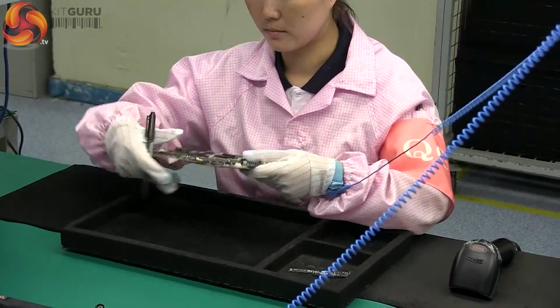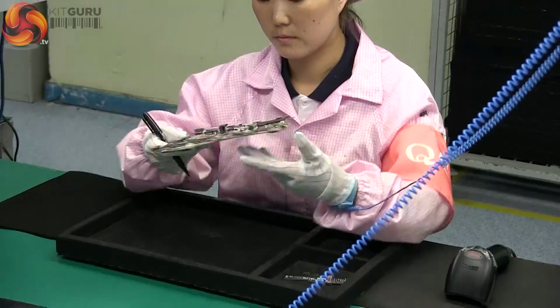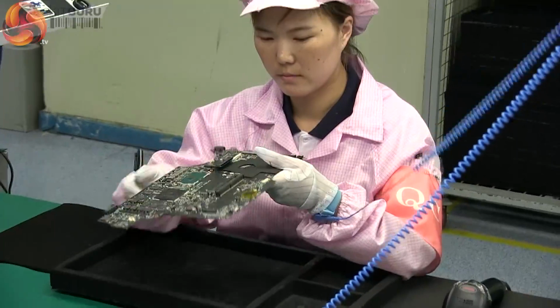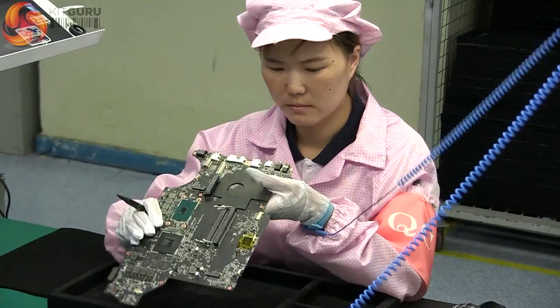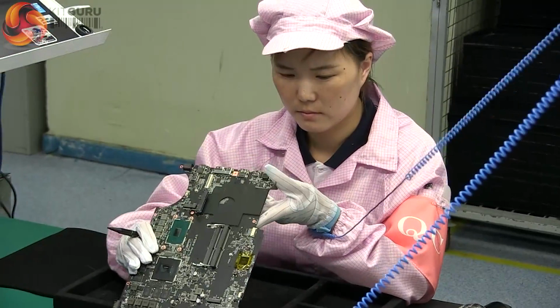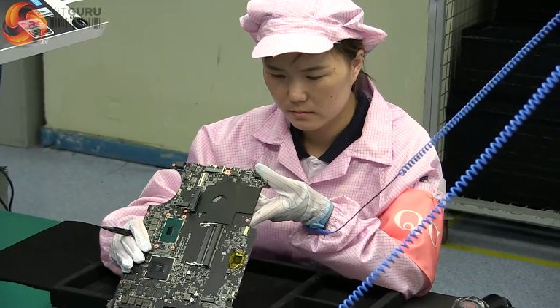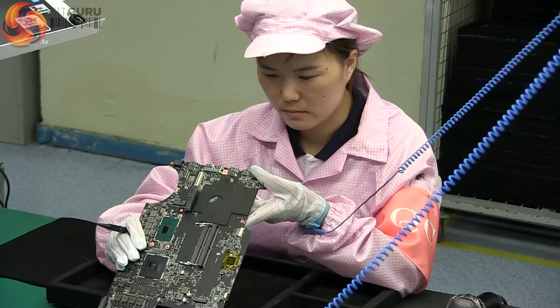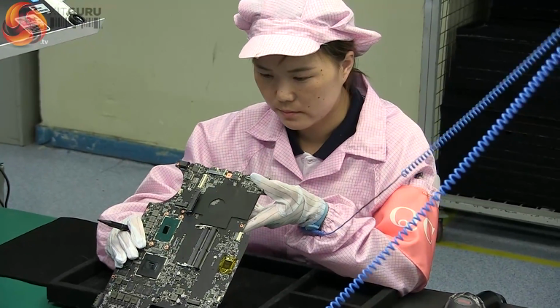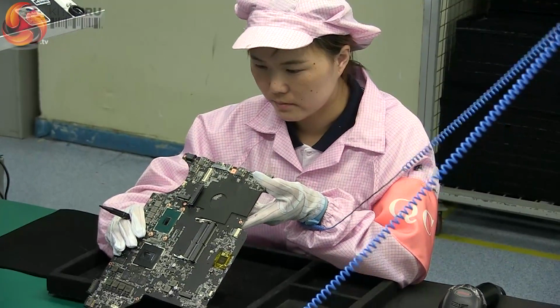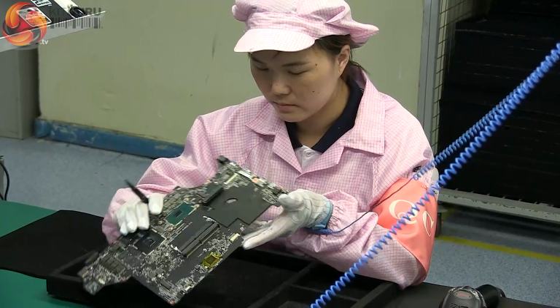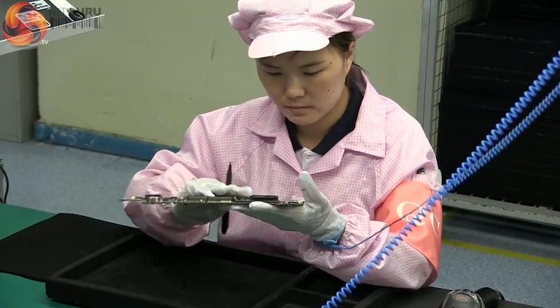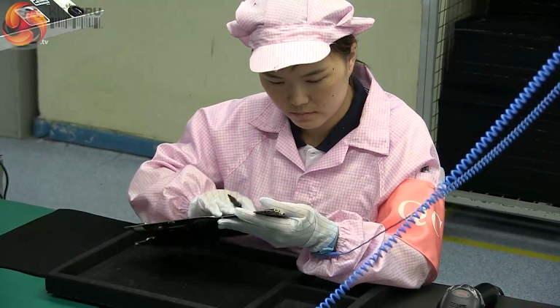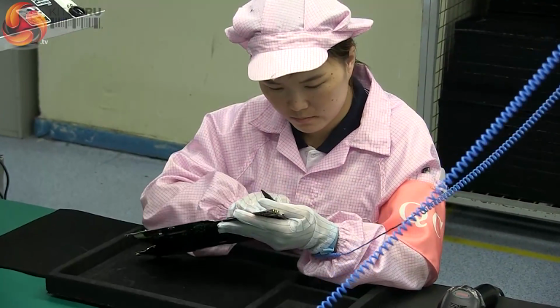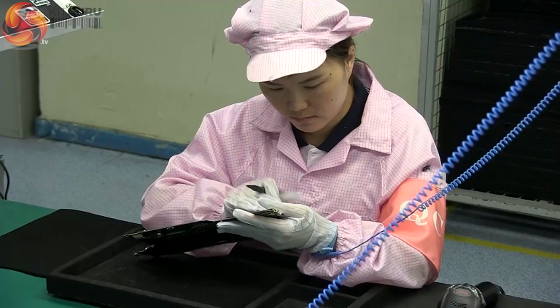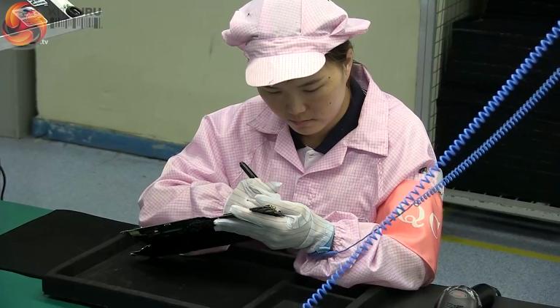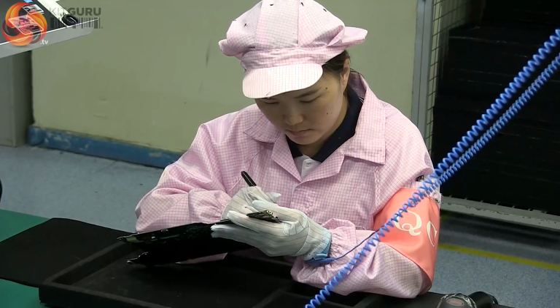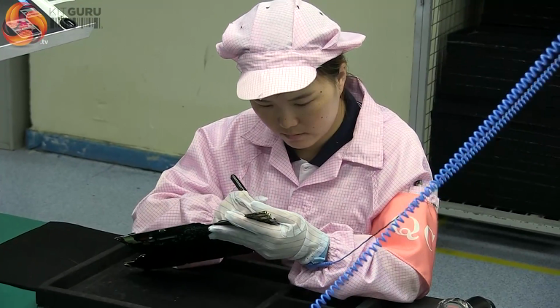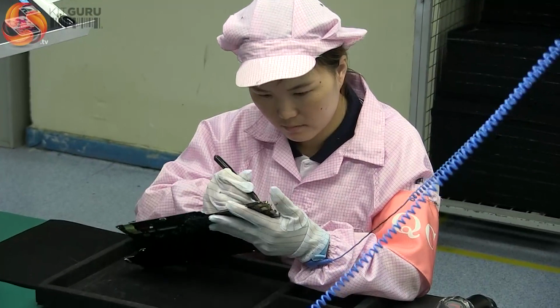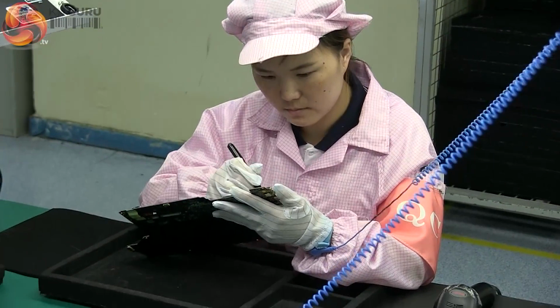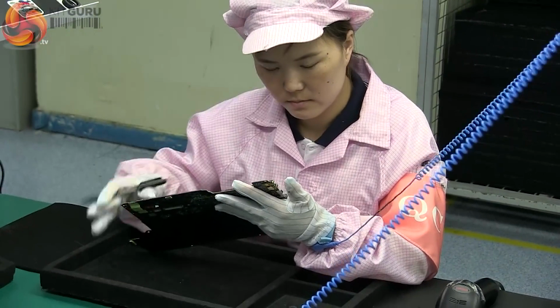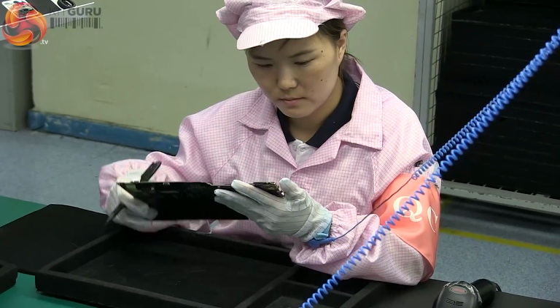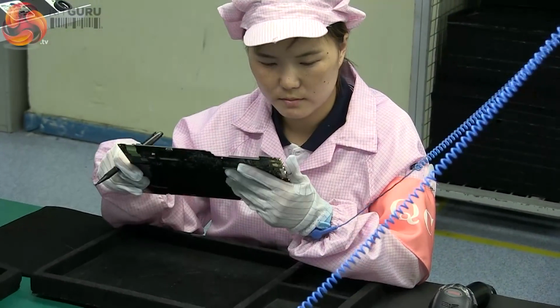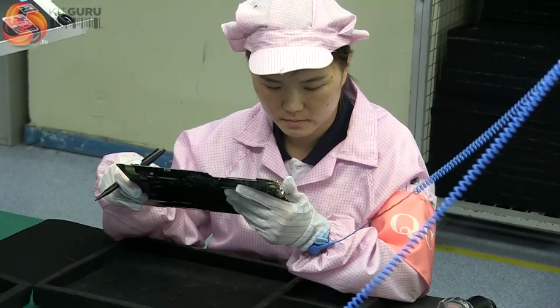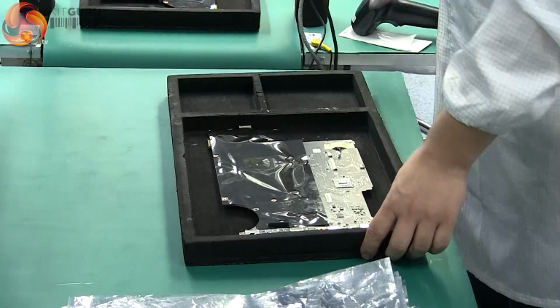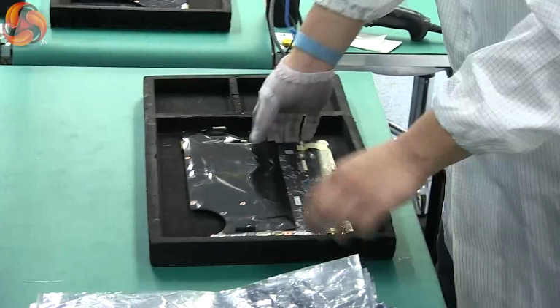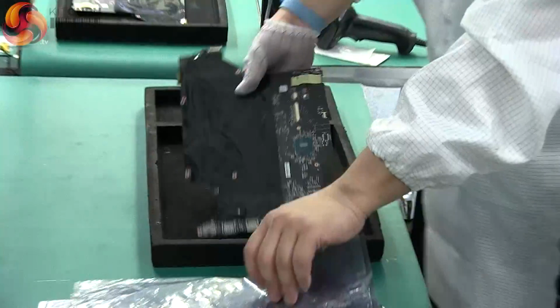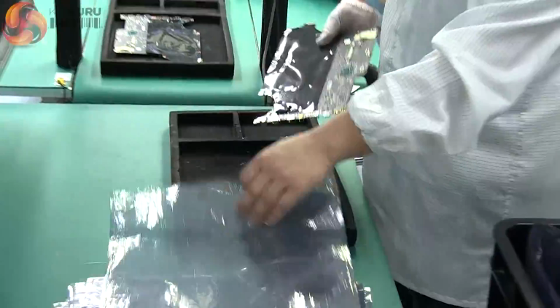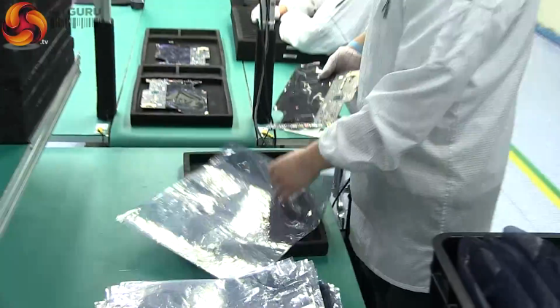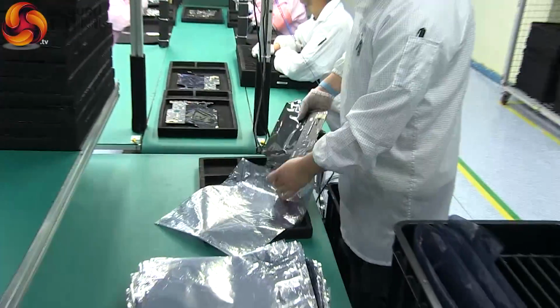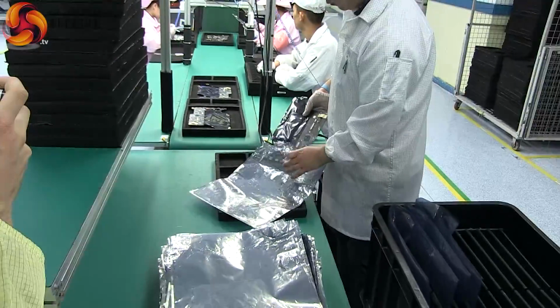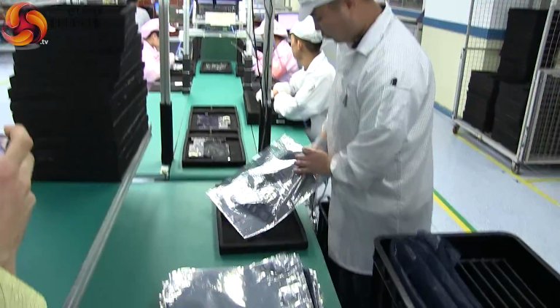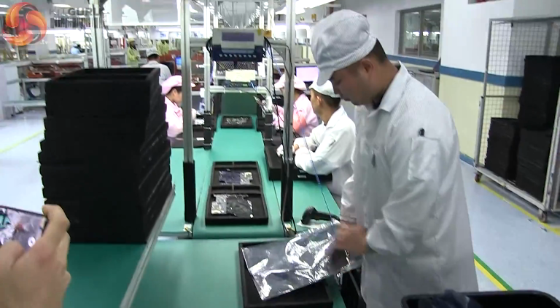These inspectors take their task very seriously. It's their job to spot problems as early as possible to ensure that the final assembly line works as efficiently as possible. The finalised boards are then stacked, ready to be moved to the assembly point.